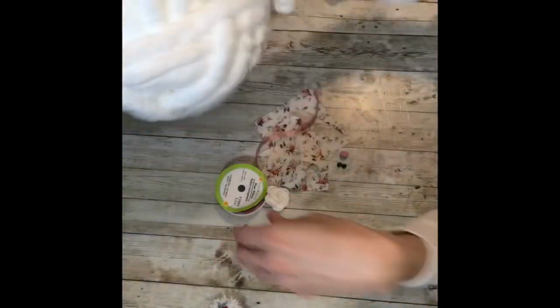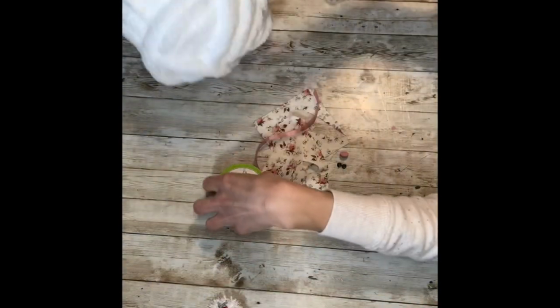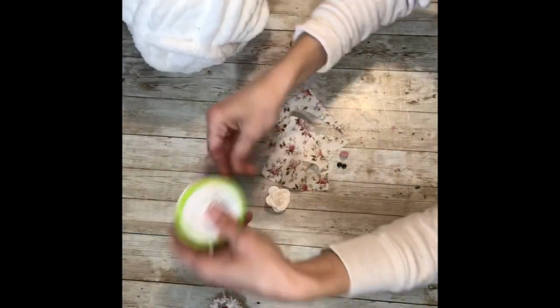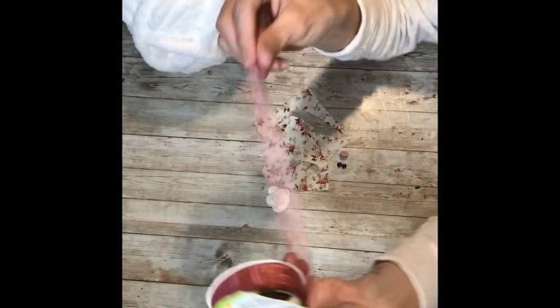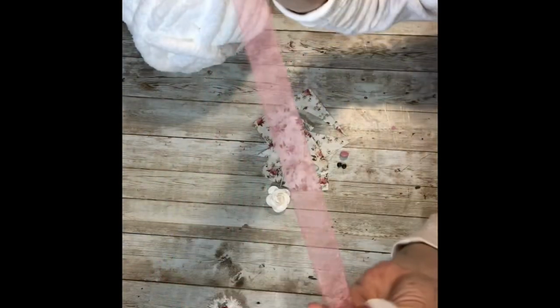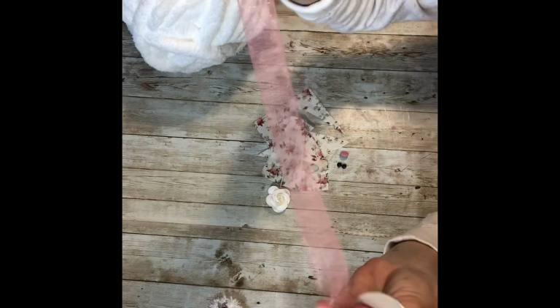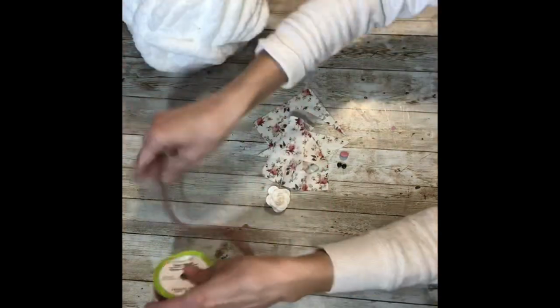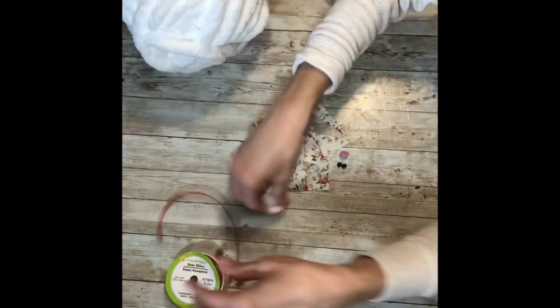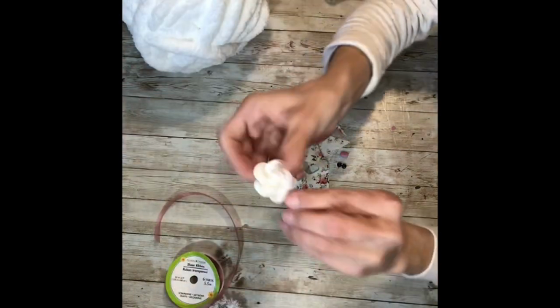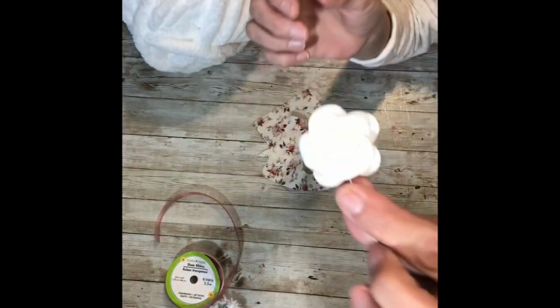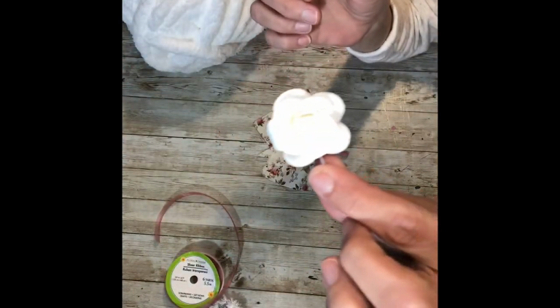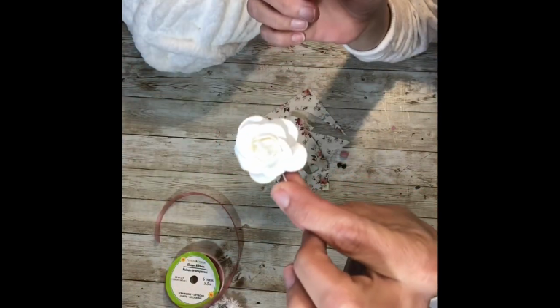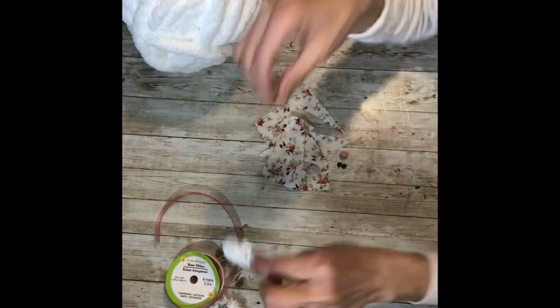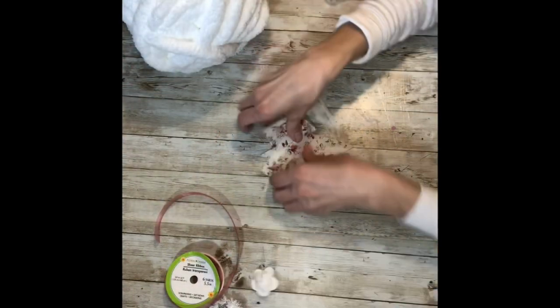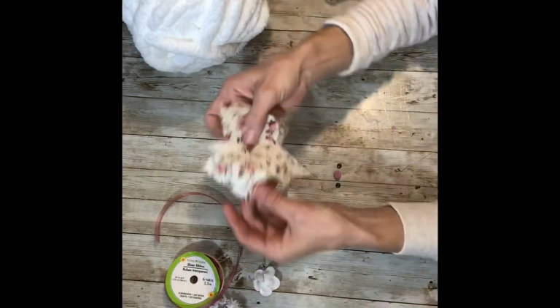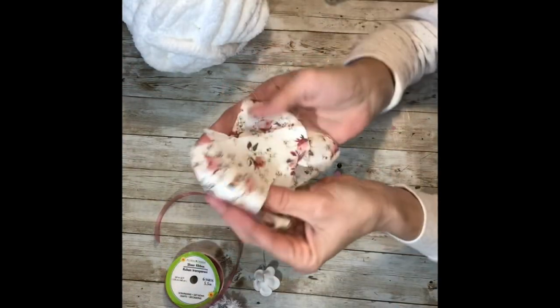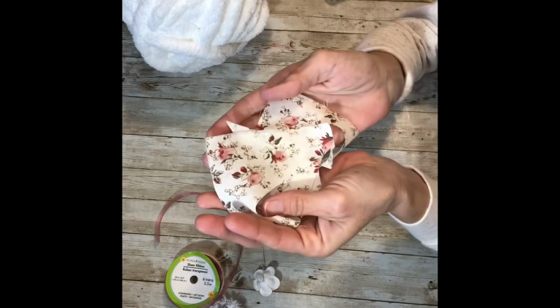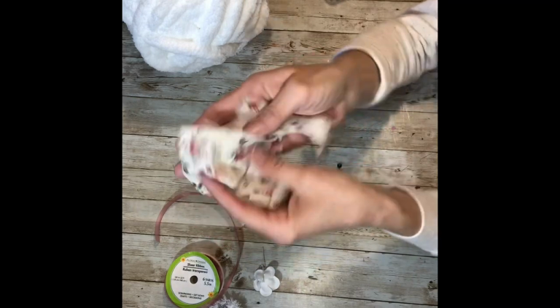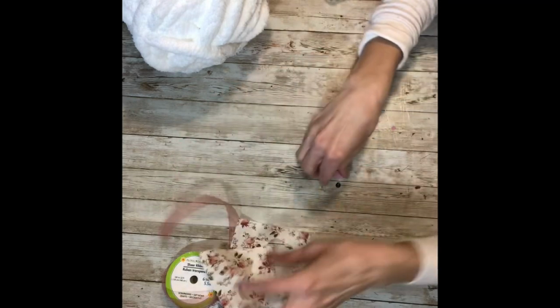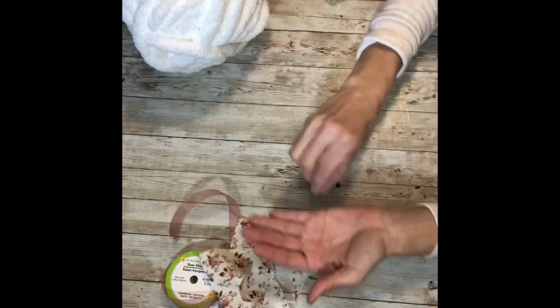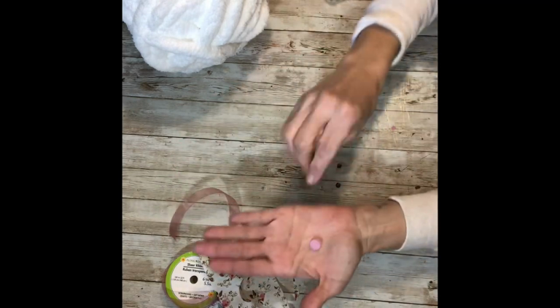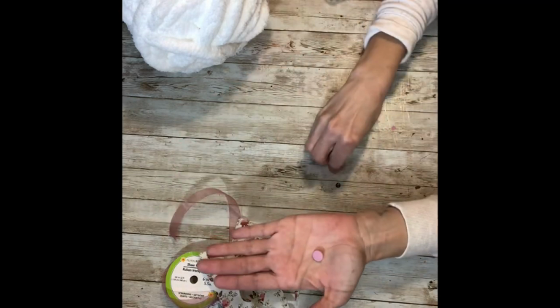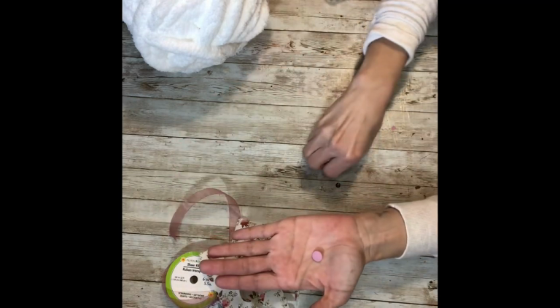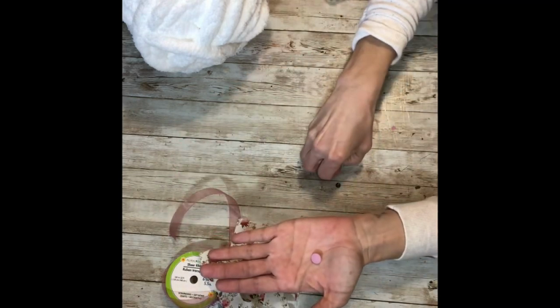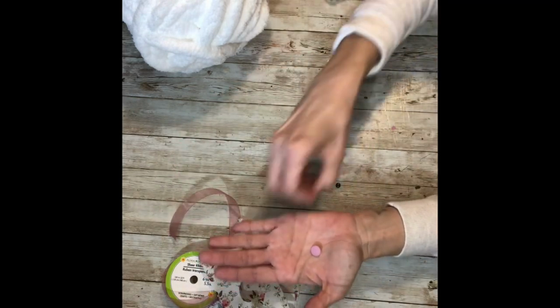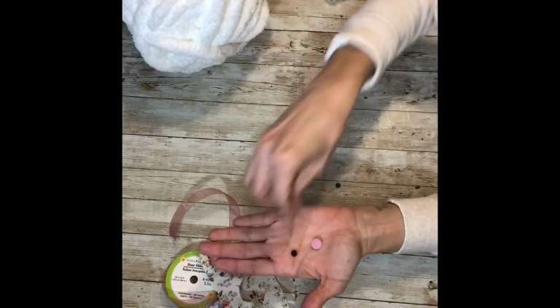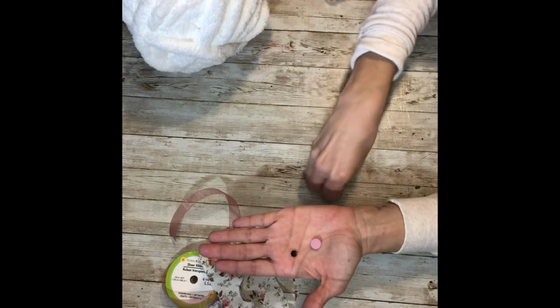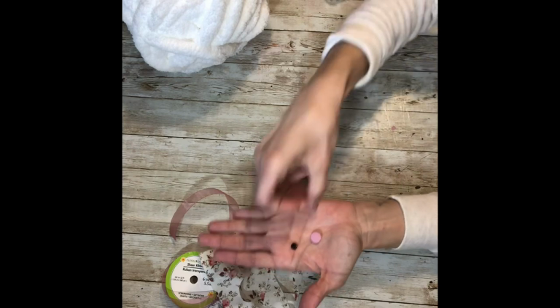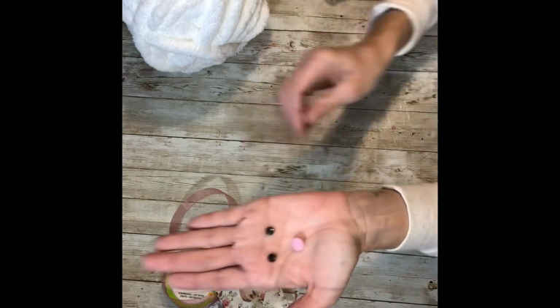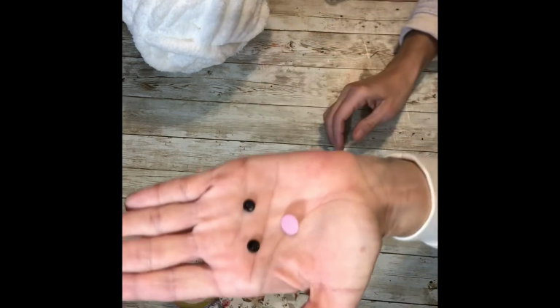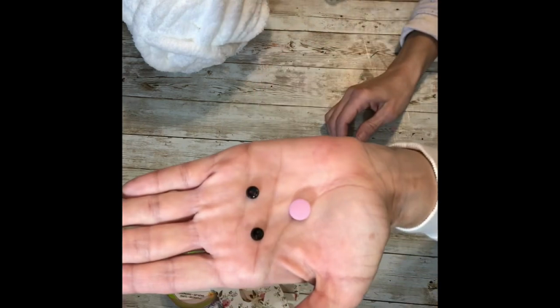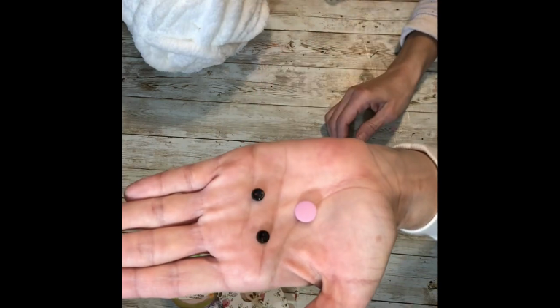You're going to need some chunky yarn, some ribbon of your choice. I grabbed a little white paper flower from the spring section at Hobby Lobby, and just some fabric scraps. Two black buttons and one pink button, and that's it.